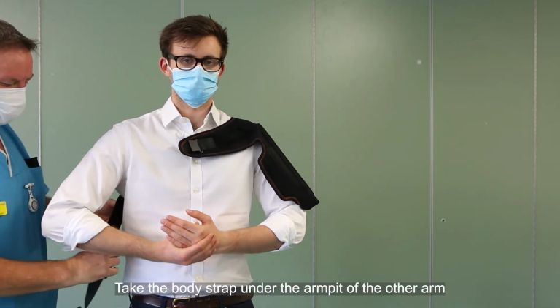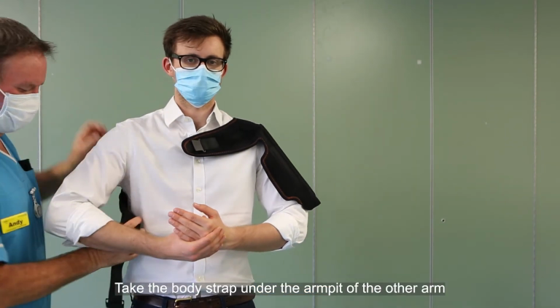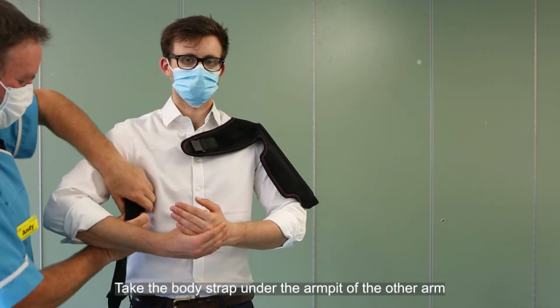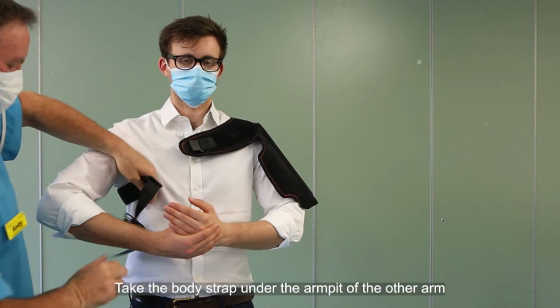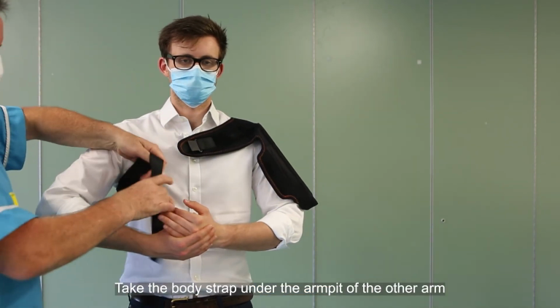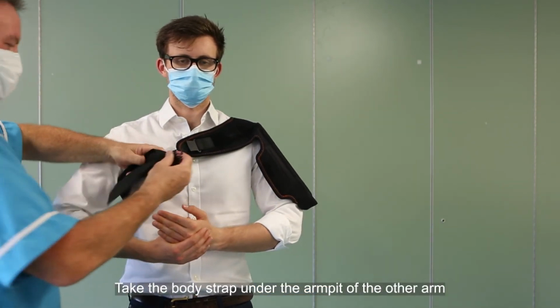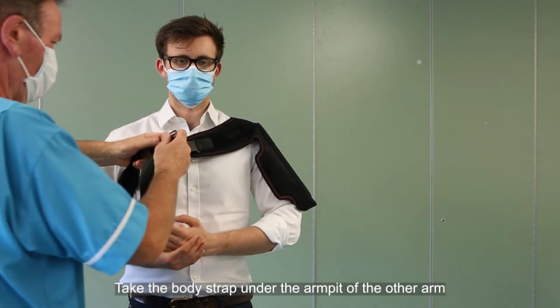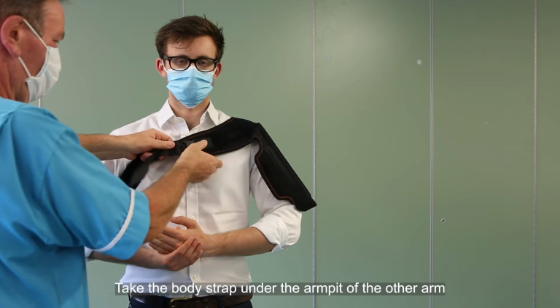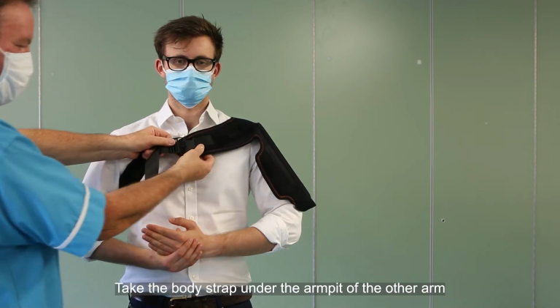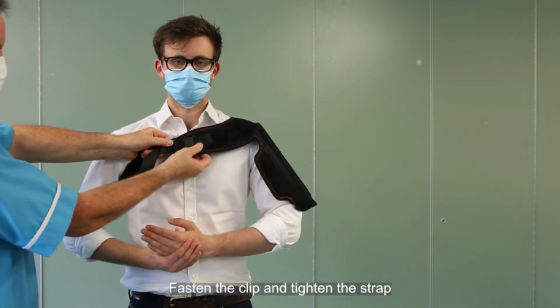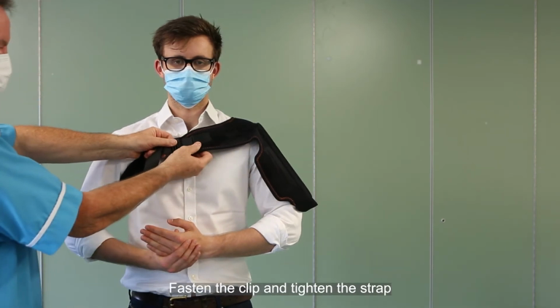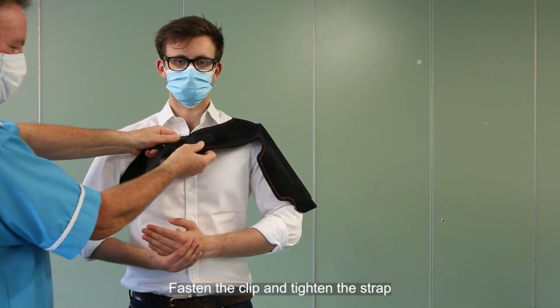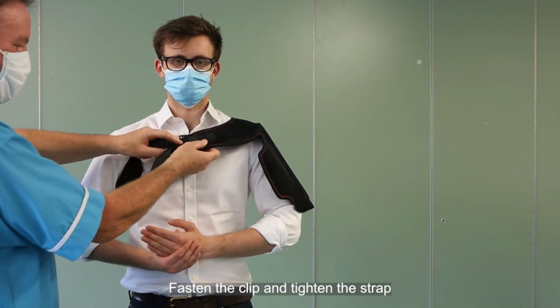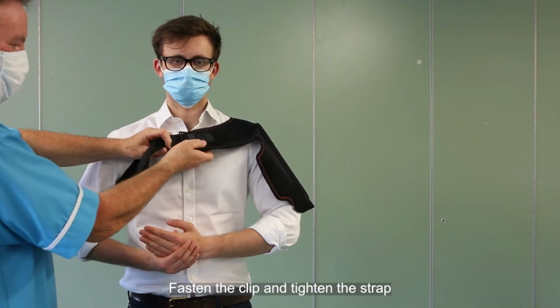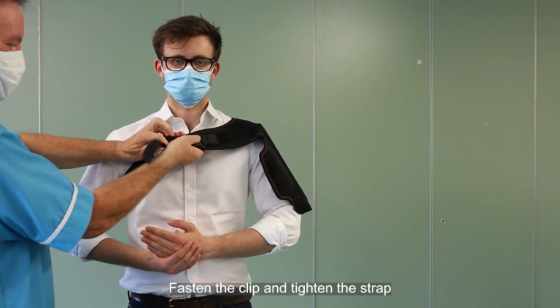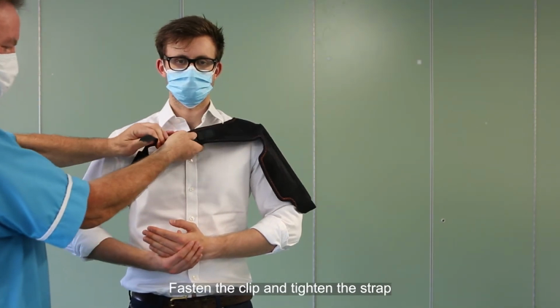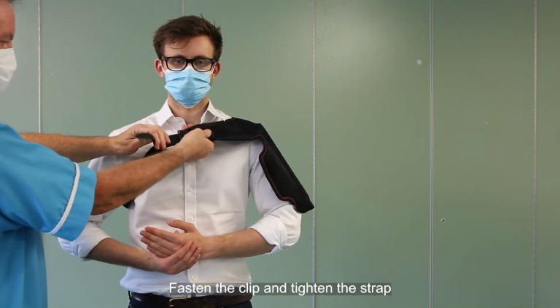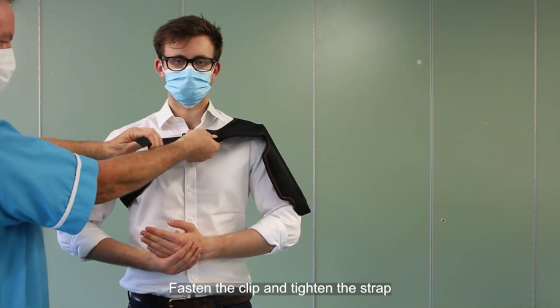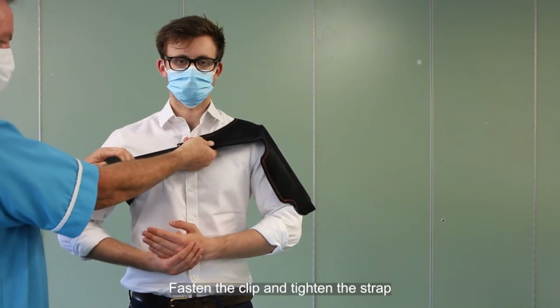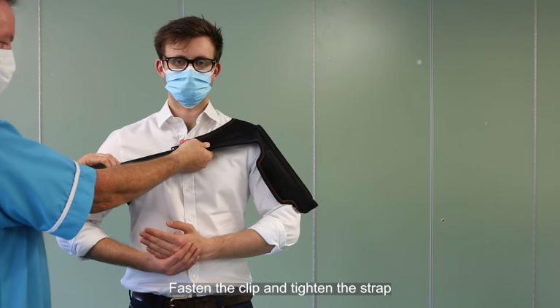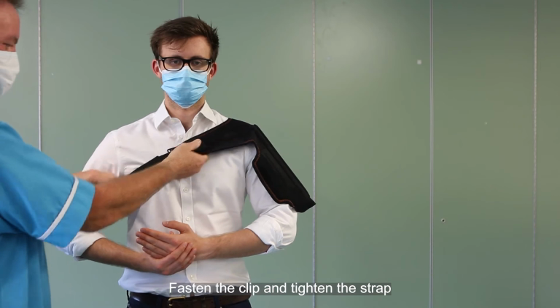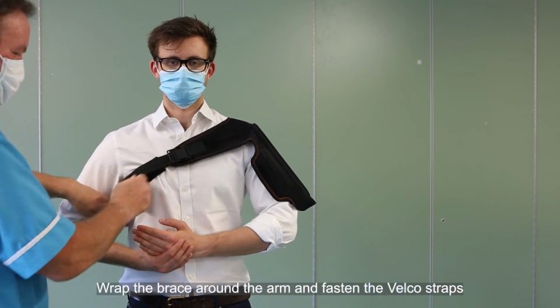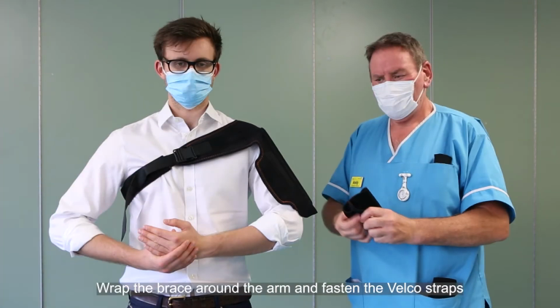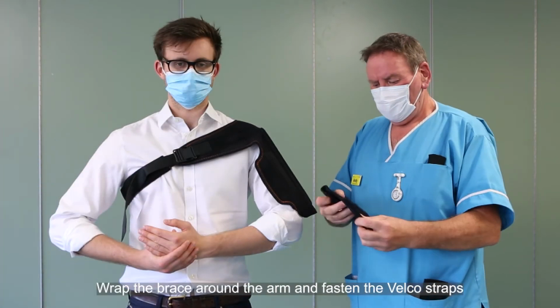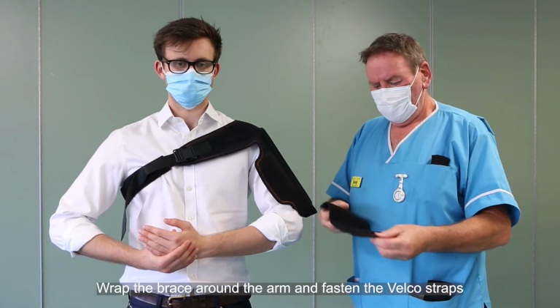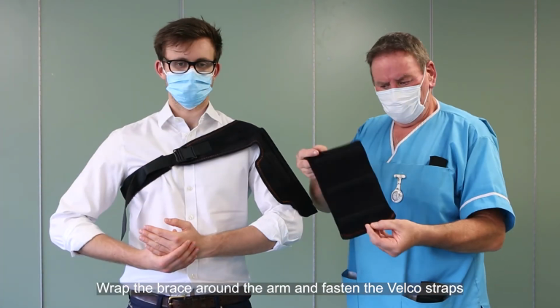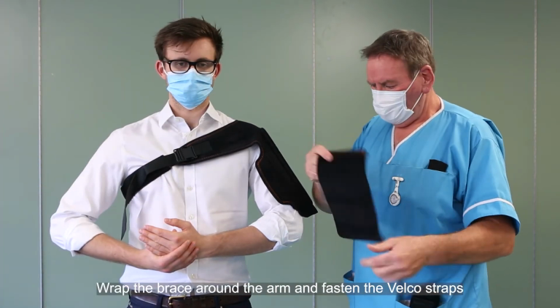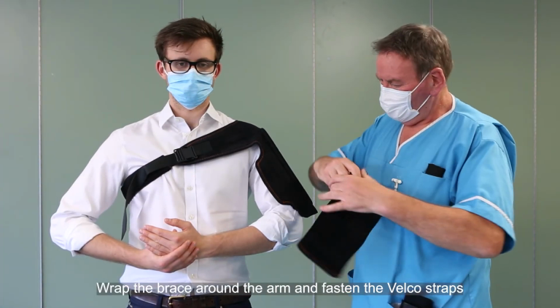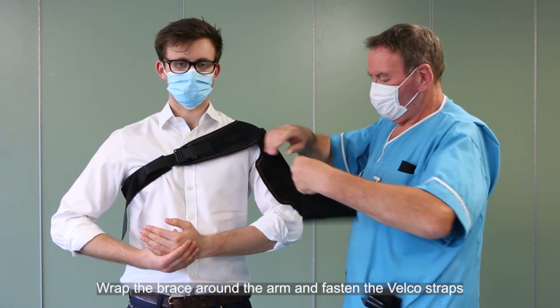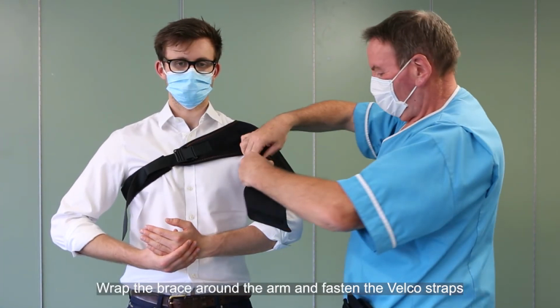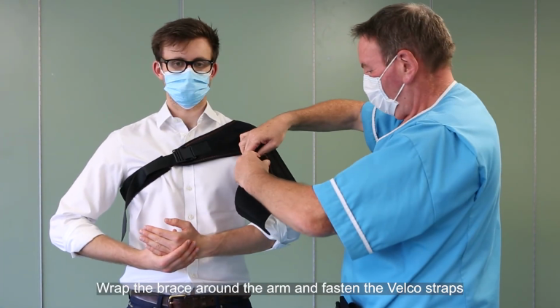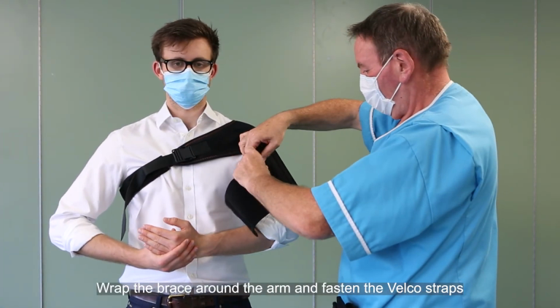Take the body strap under the armpit of the other arm. Fasten the clip and tighten the strap. Wrap the brace around the arm and fasten the velcro straps.